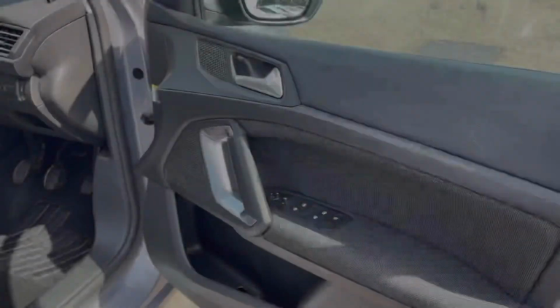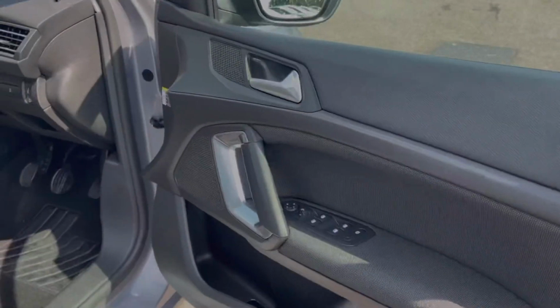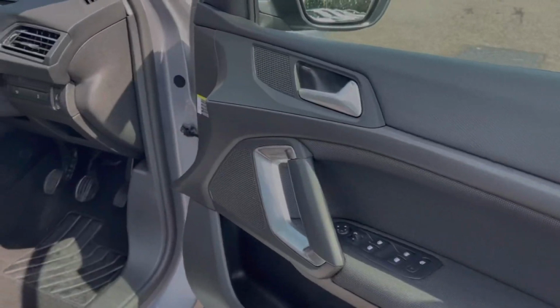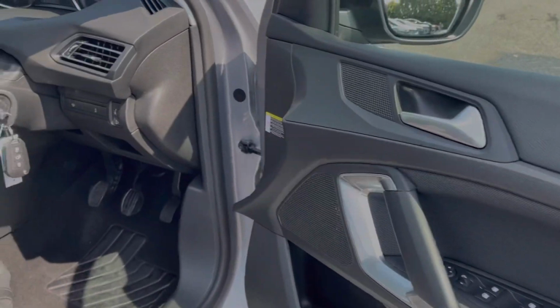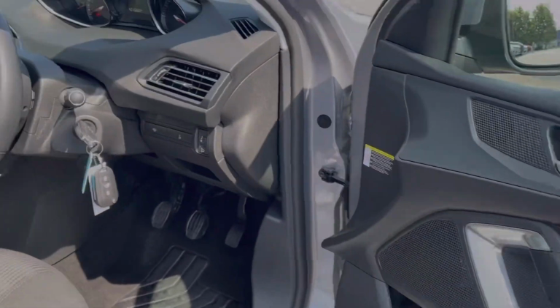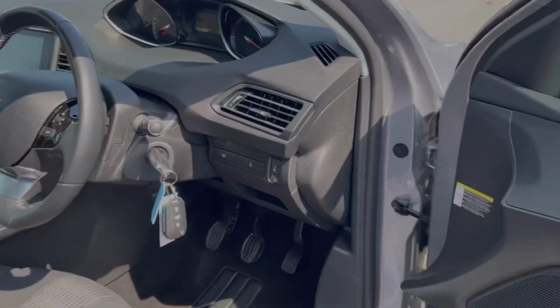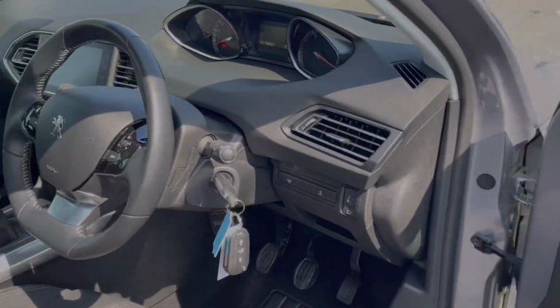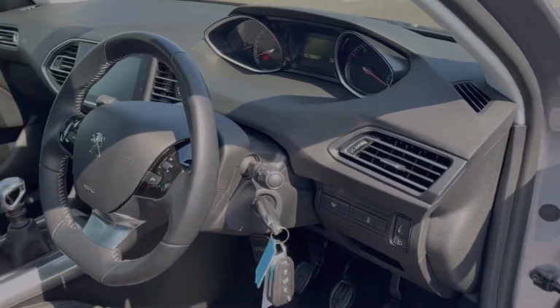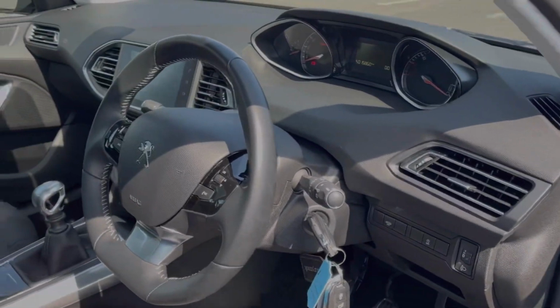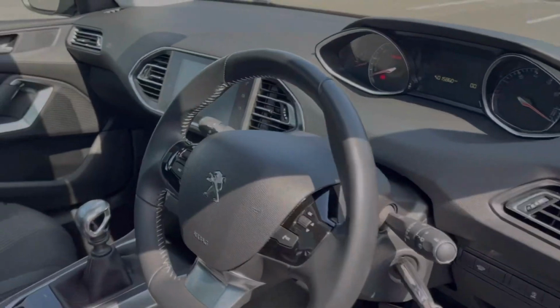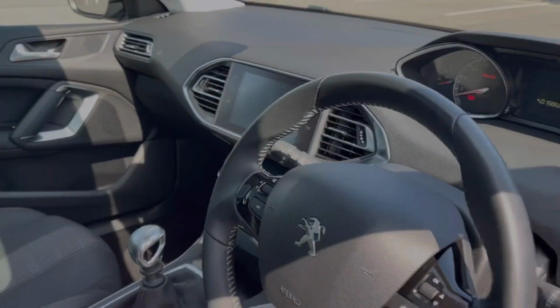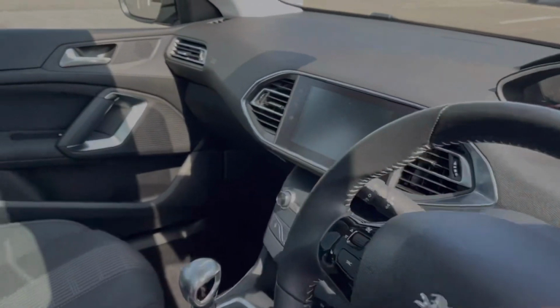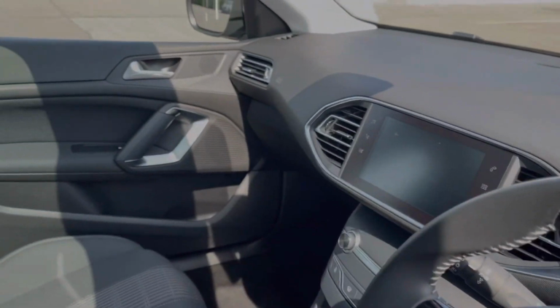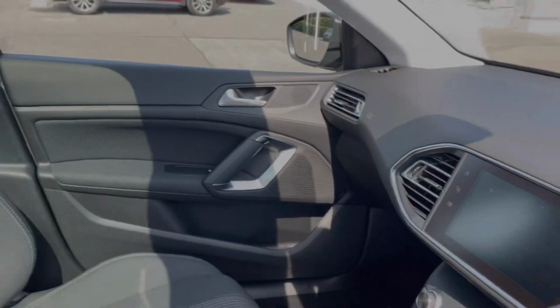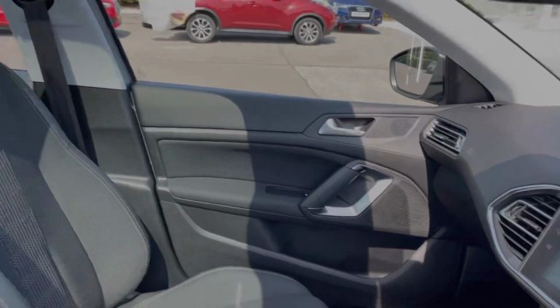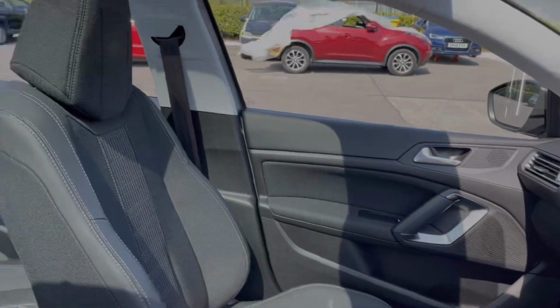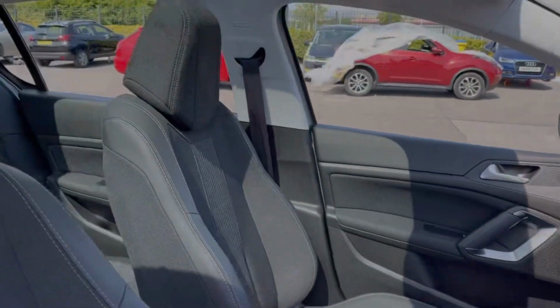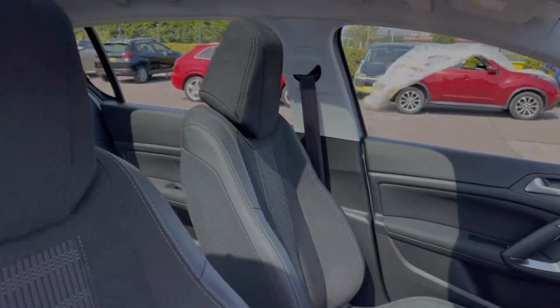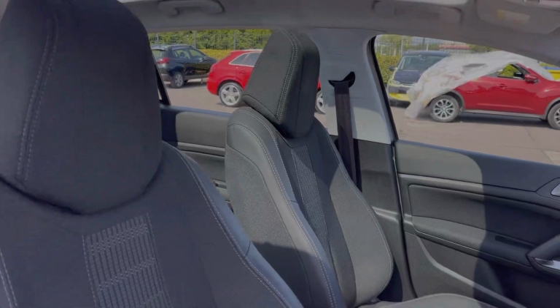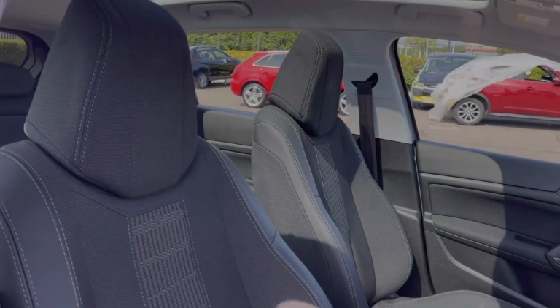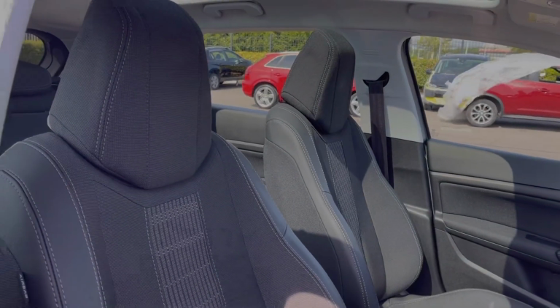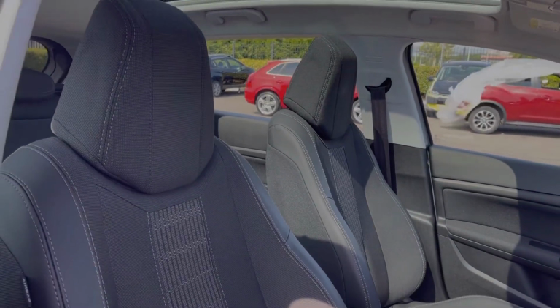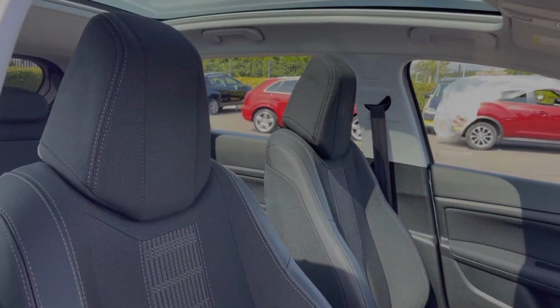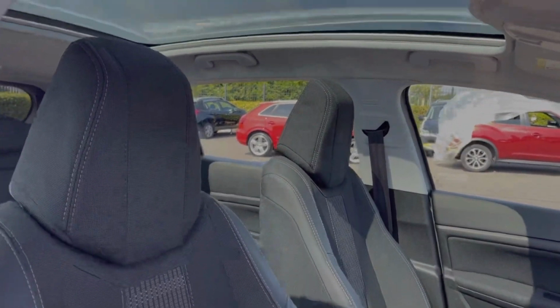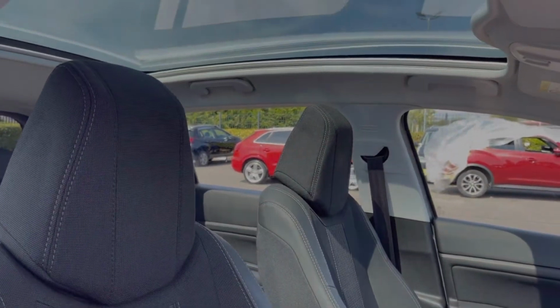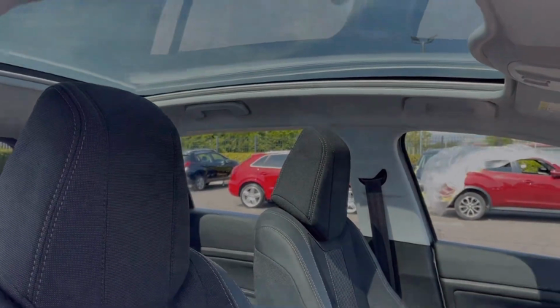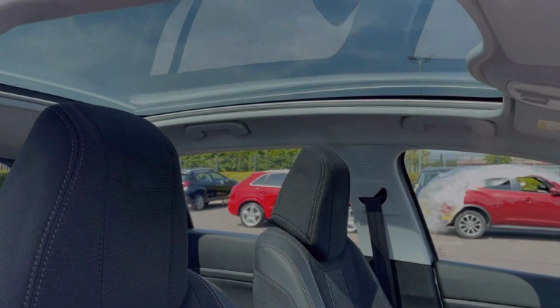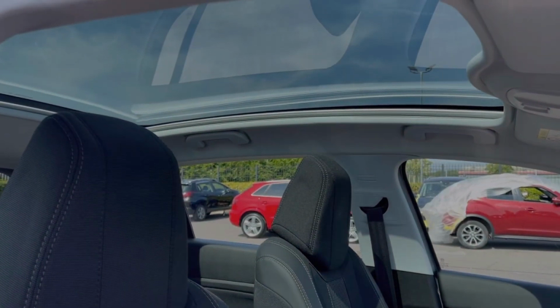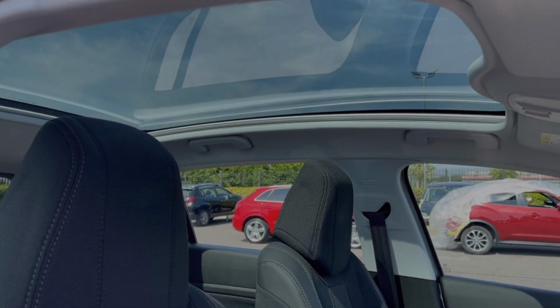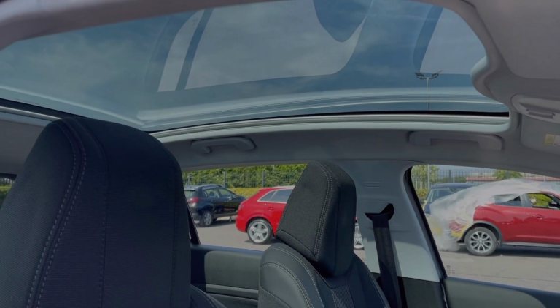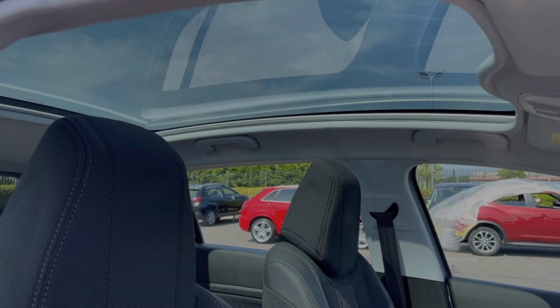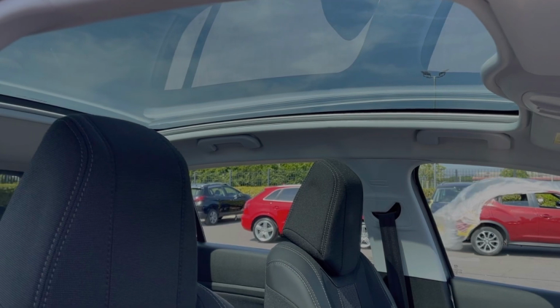Moving into the driver's interior, you'll notice the reduced-sized steering wheel. You also have sports seats in the front, offering fantastic comfort and support, and the car features a huge fixed-glass panoramic sunroof.